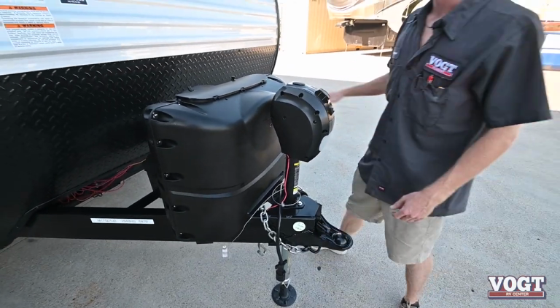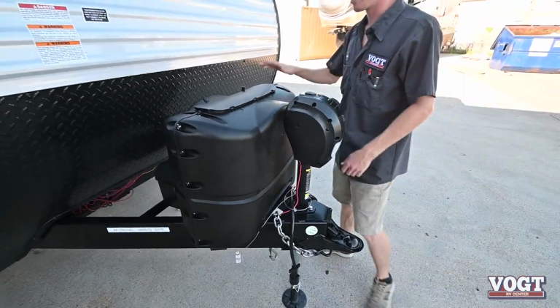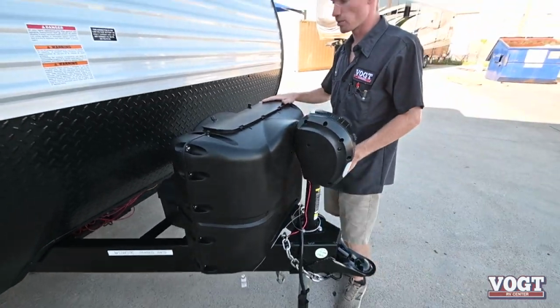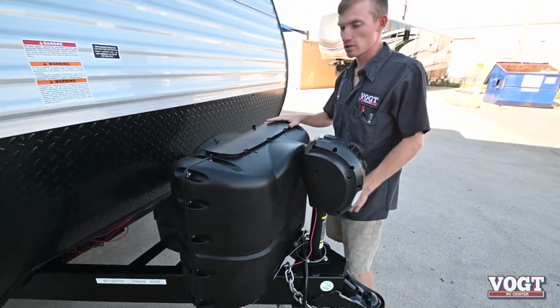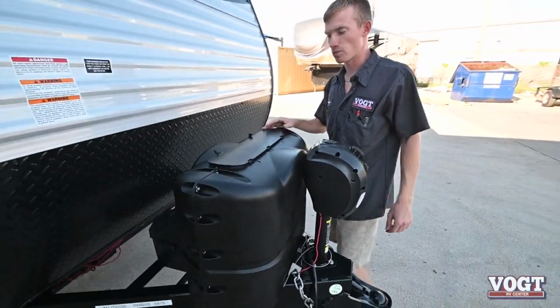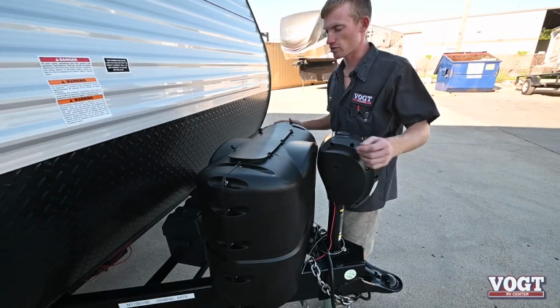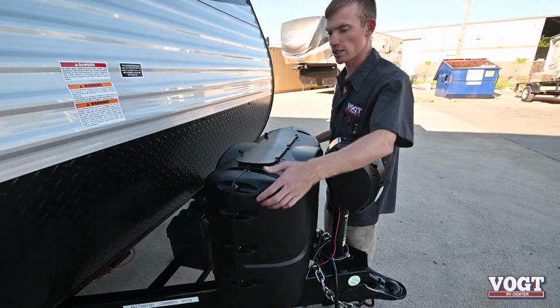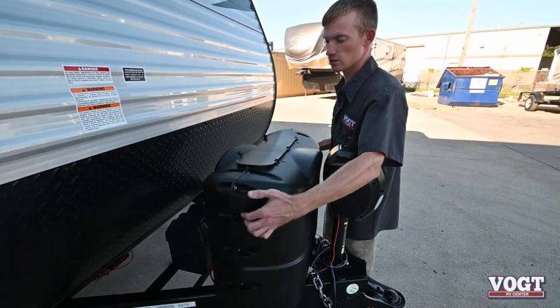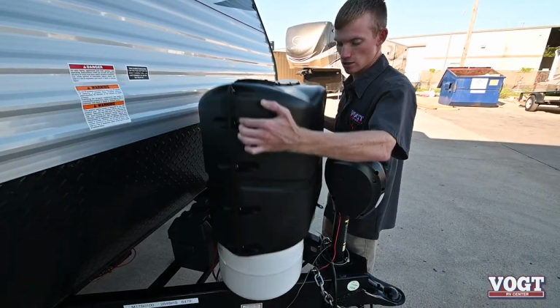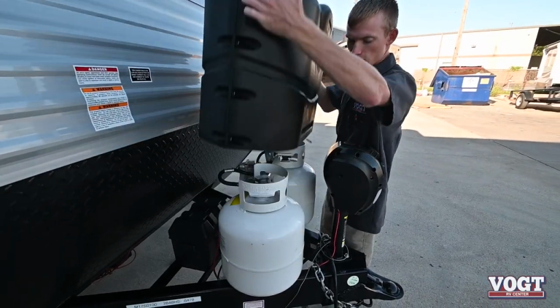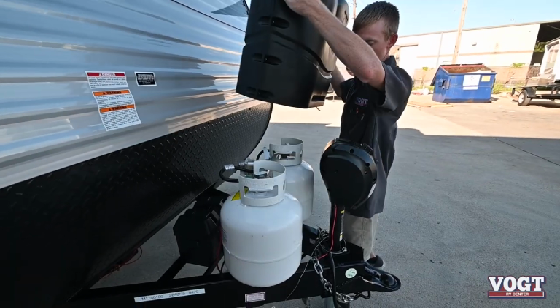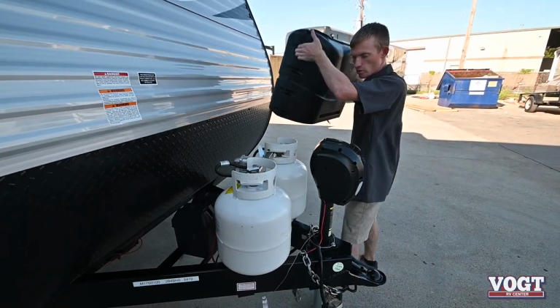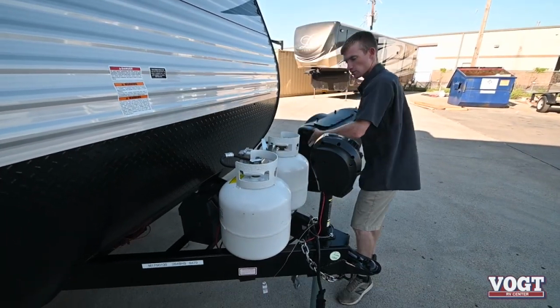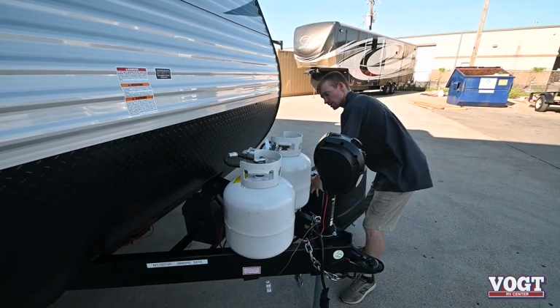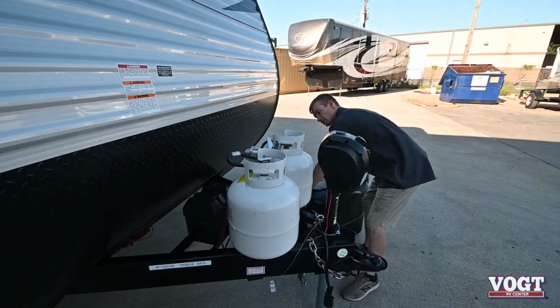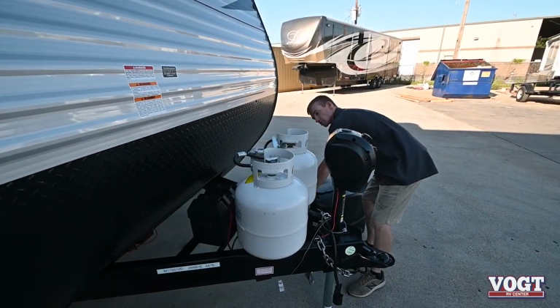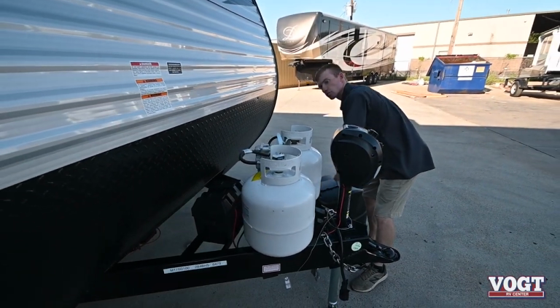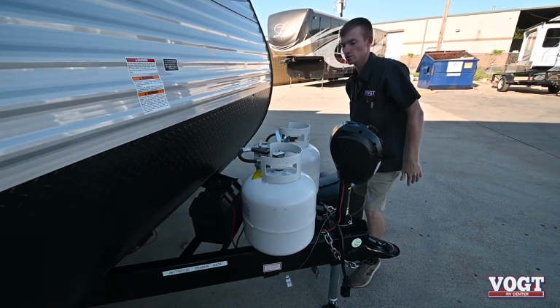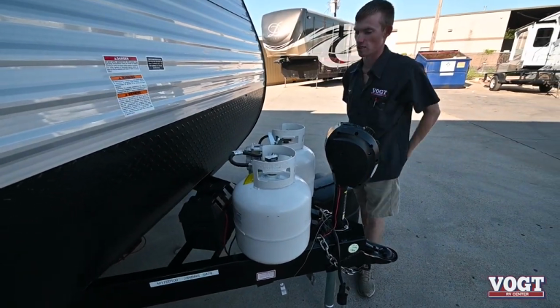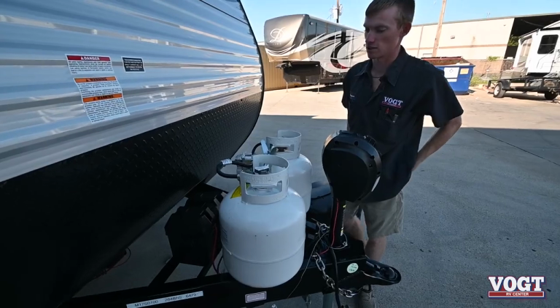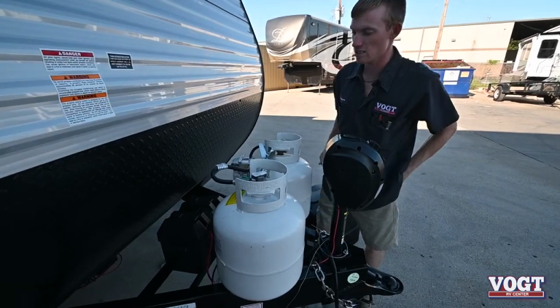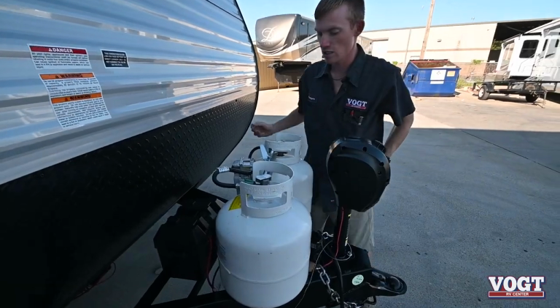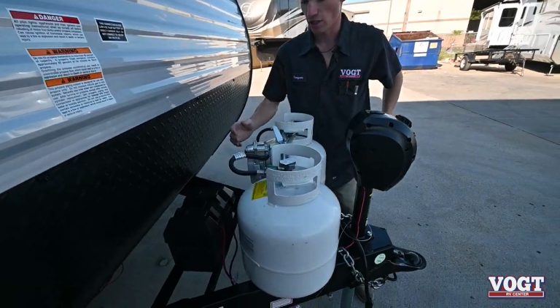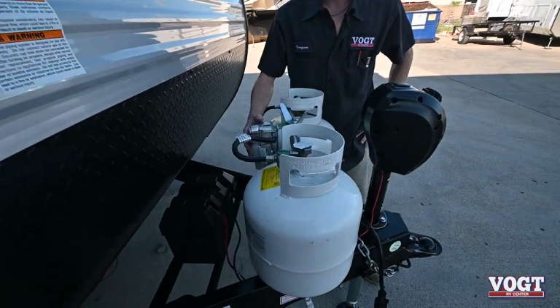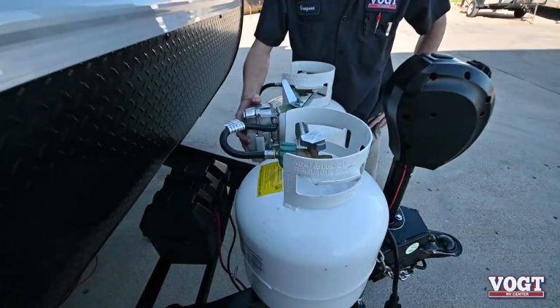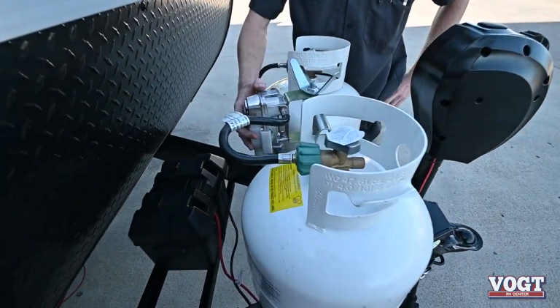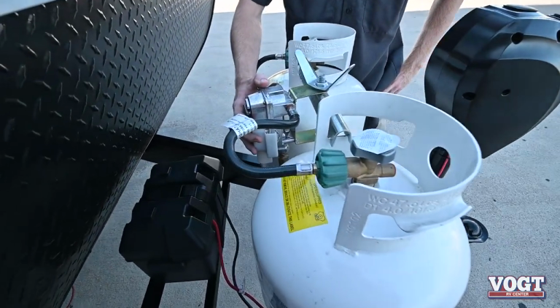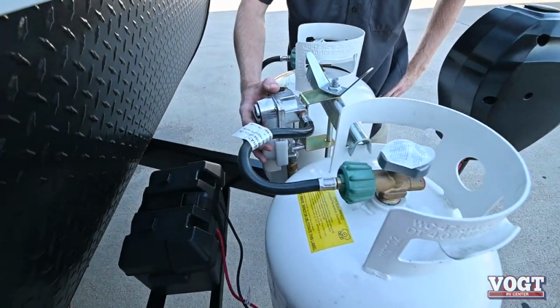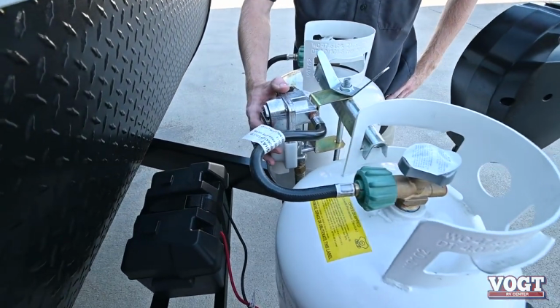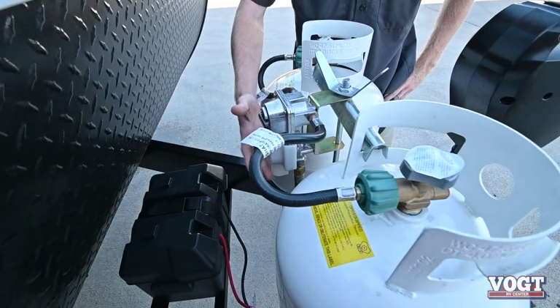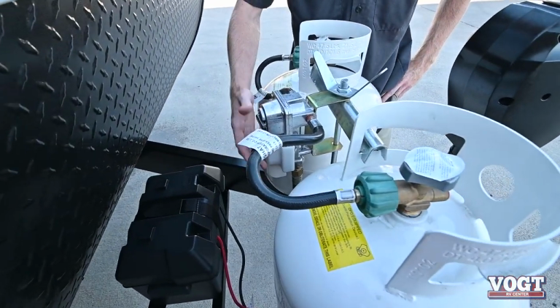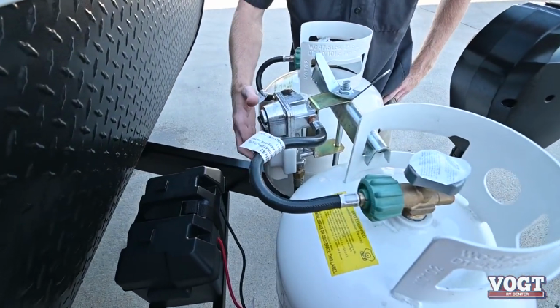Right behind it you have your two 20-pound propane tanks. They're both full and they've been tested for leaks. Back here you've got your switch that will be automatic, and your regulator below it.